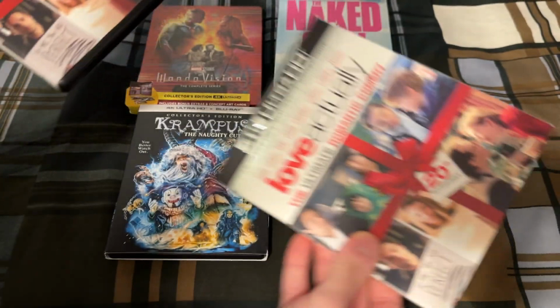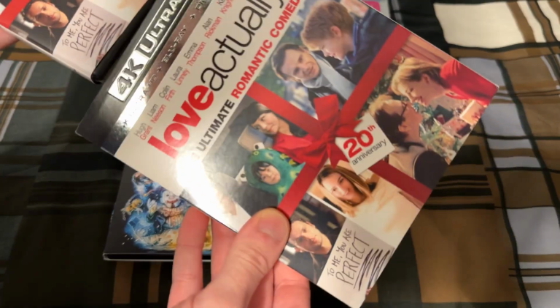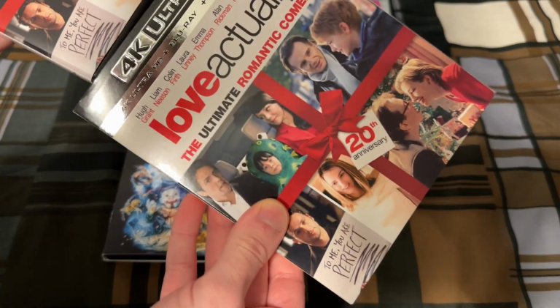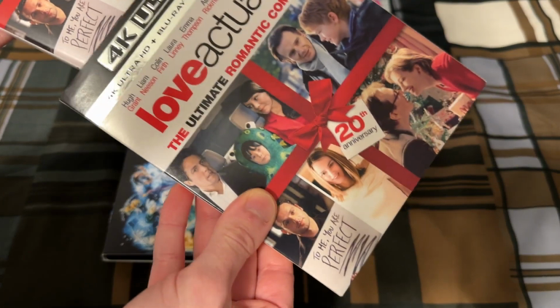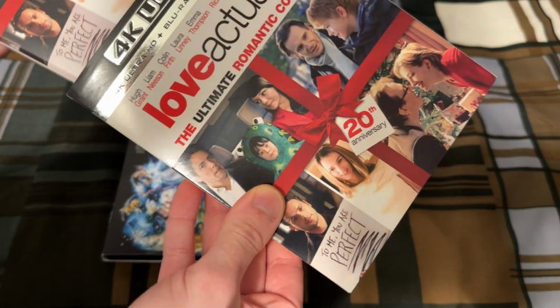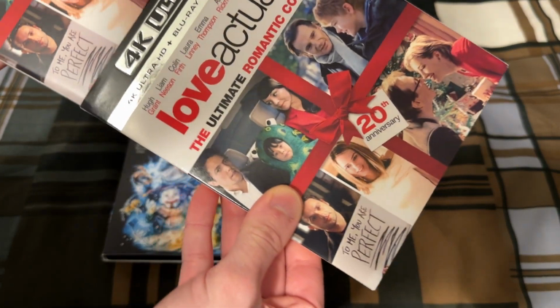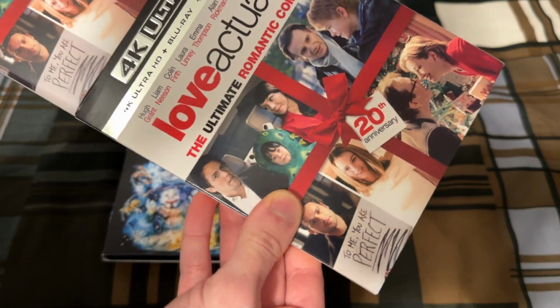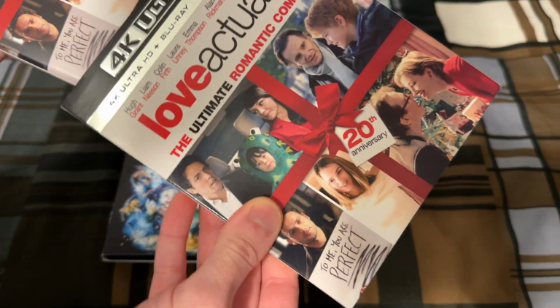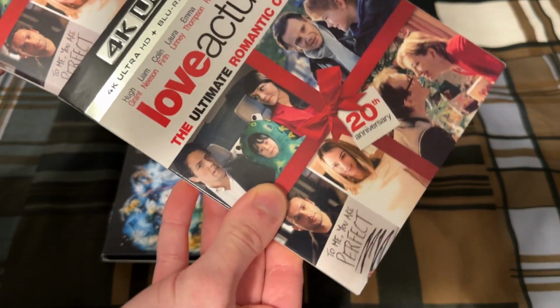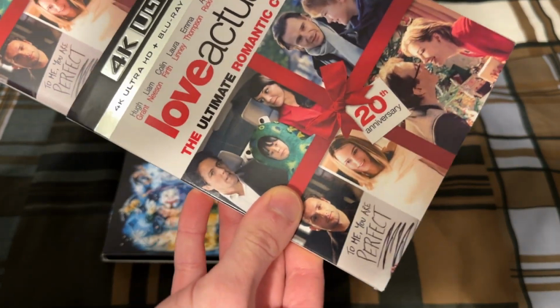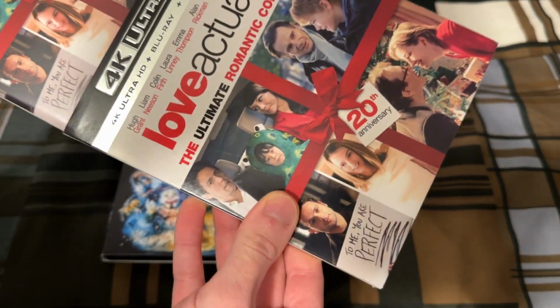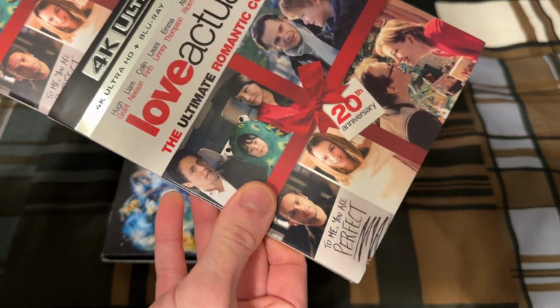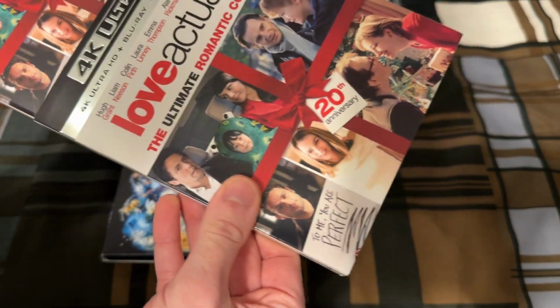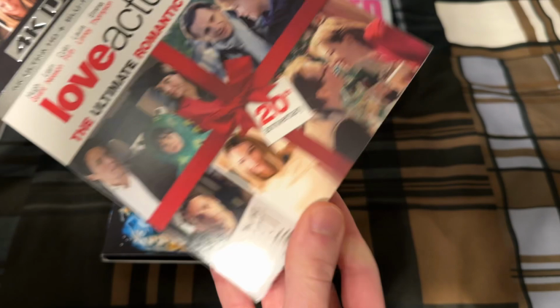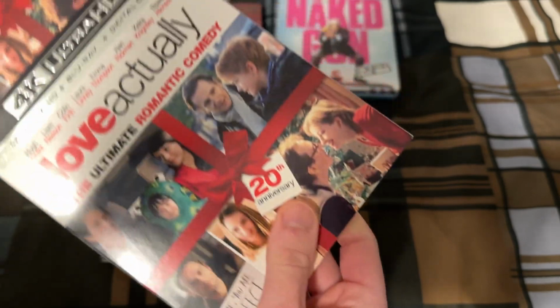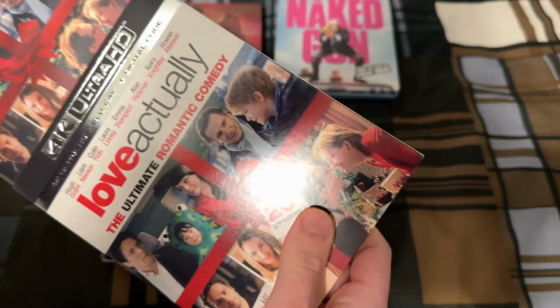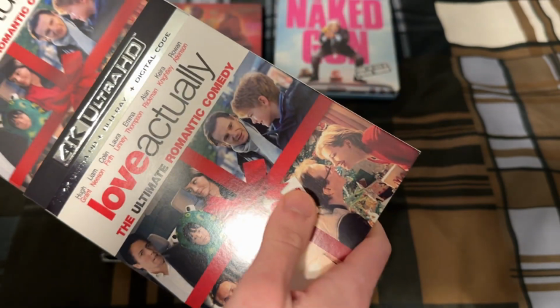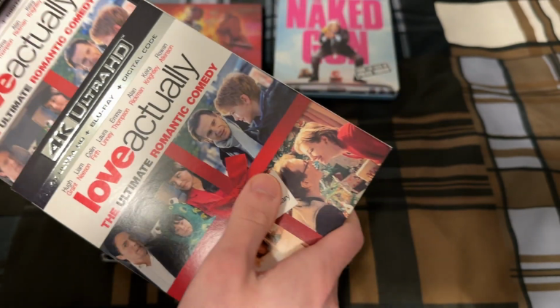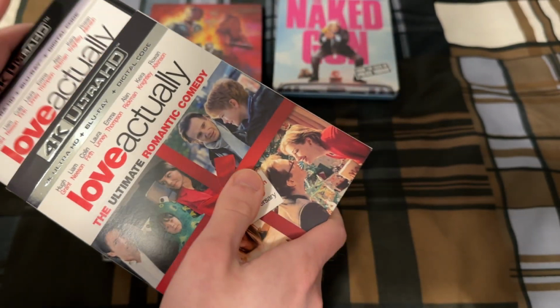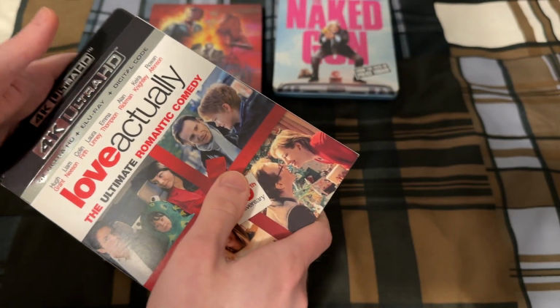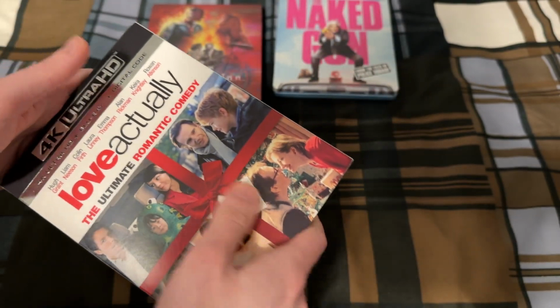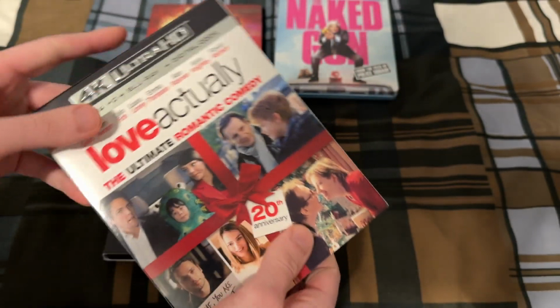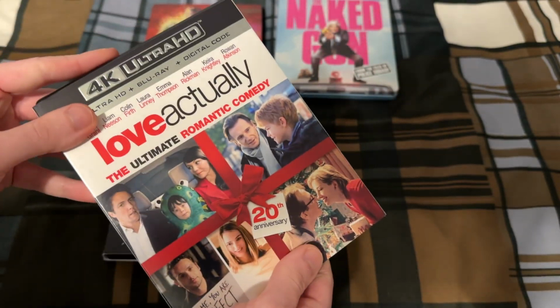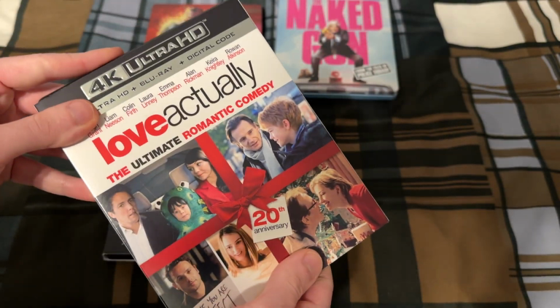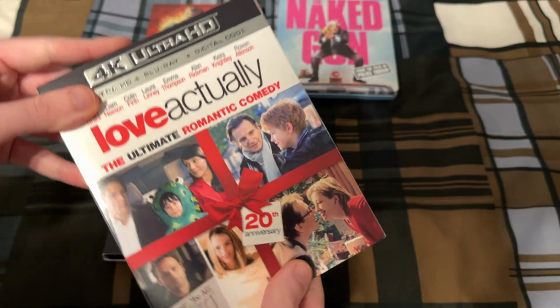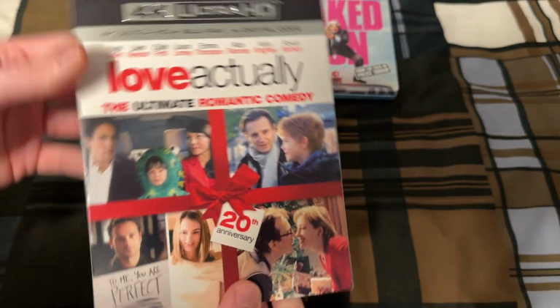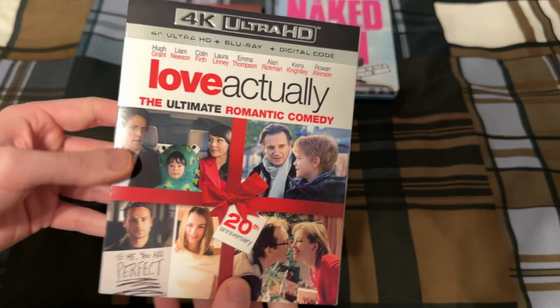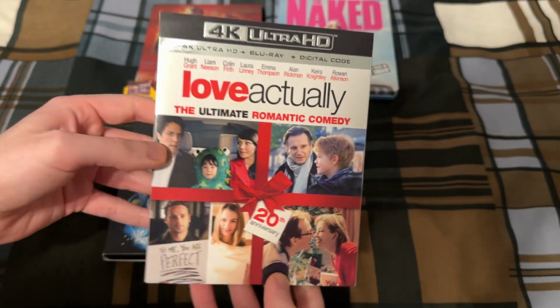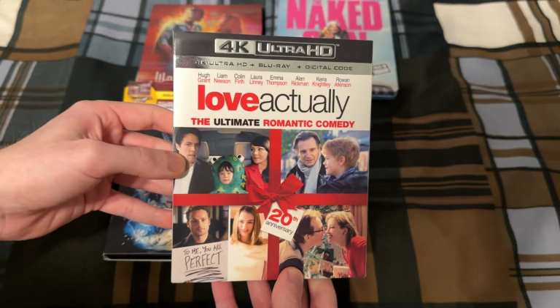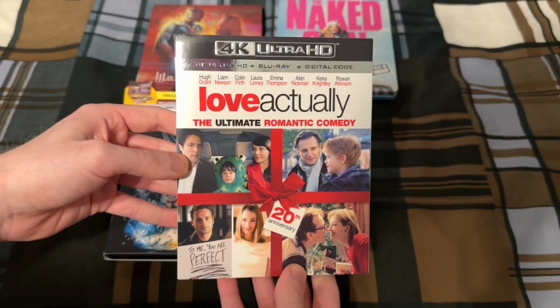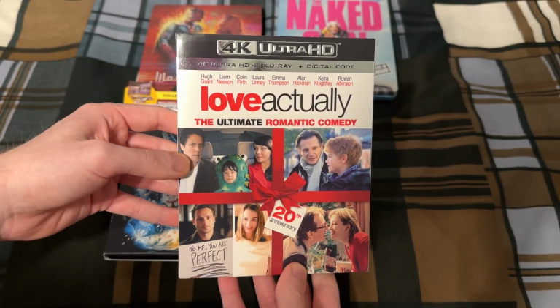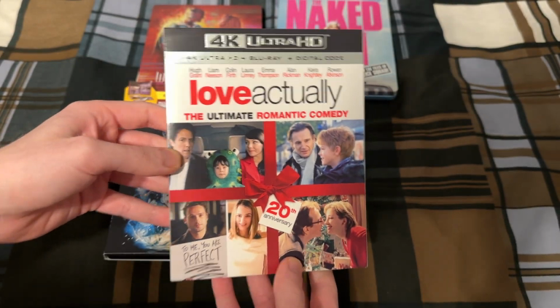The slip cover is a little tight. Let me see if I can try and get it on. There we go. When I tried putting the slip cover on yesterday, it was hard to put on.